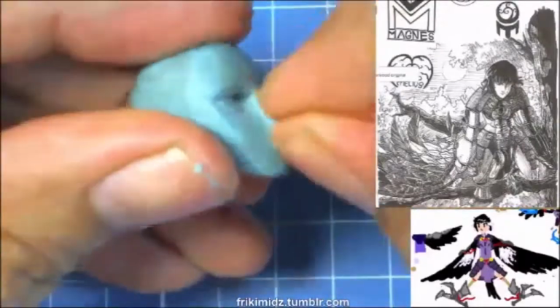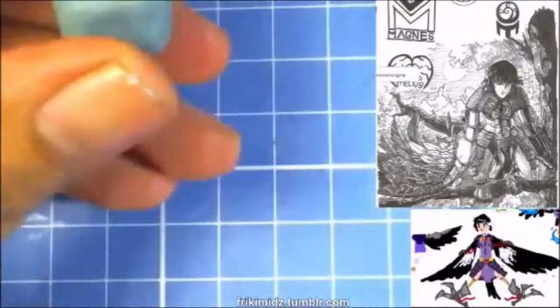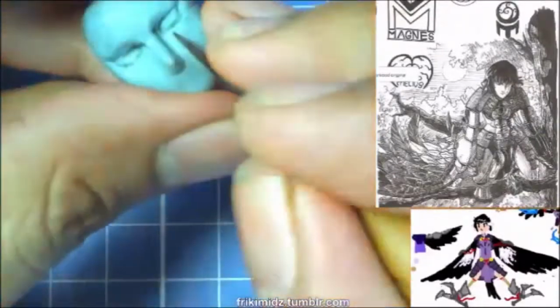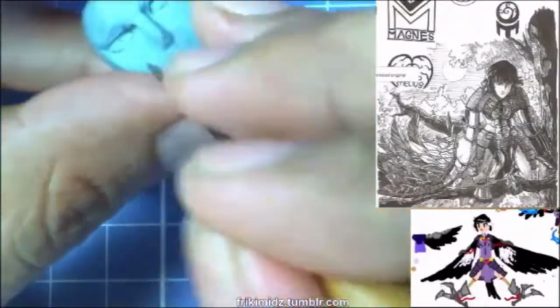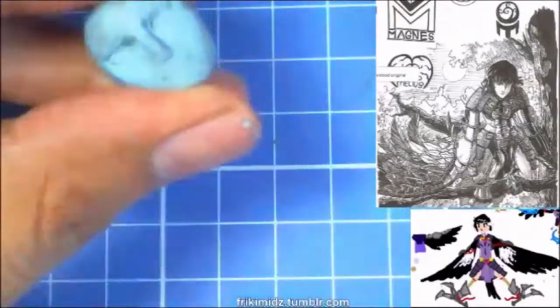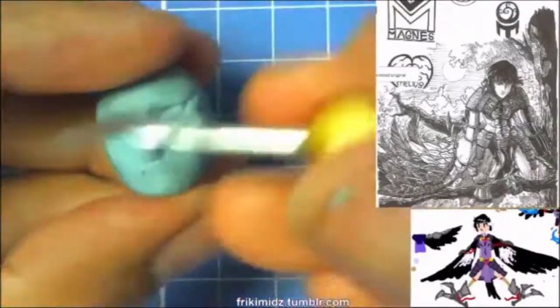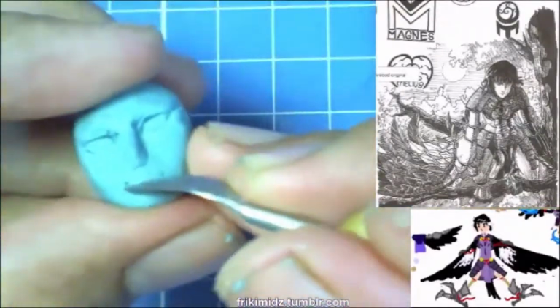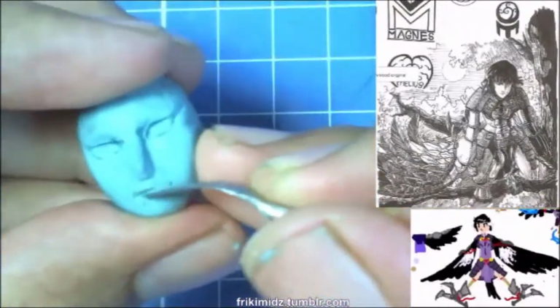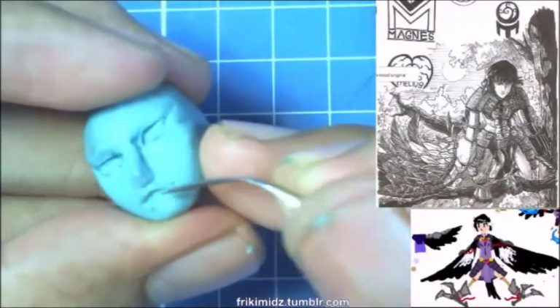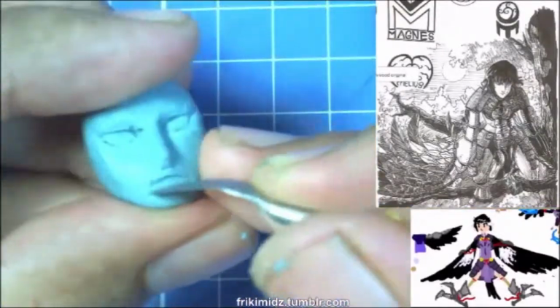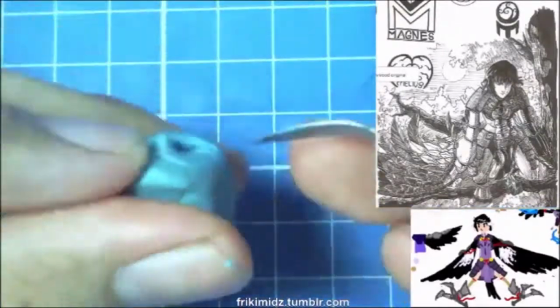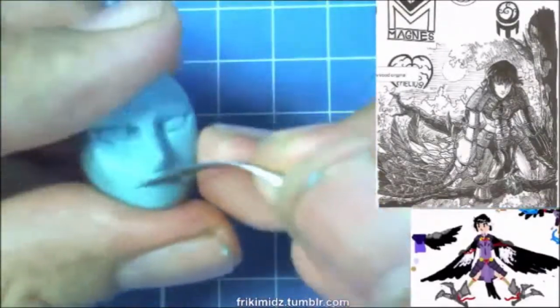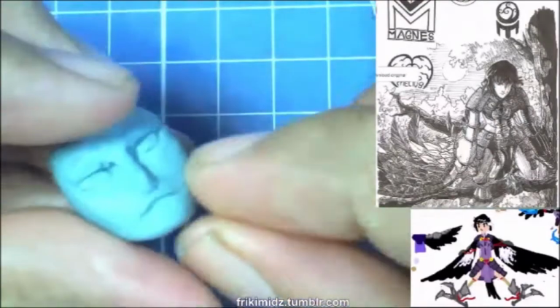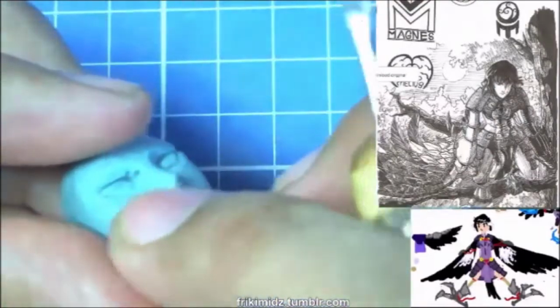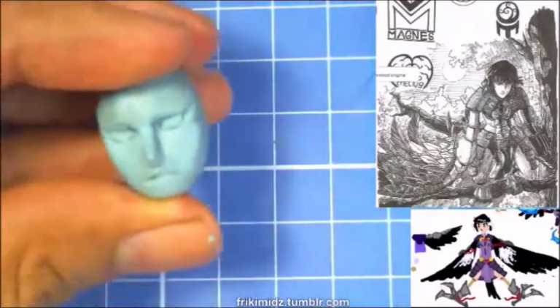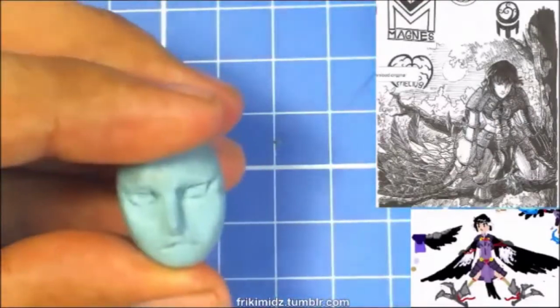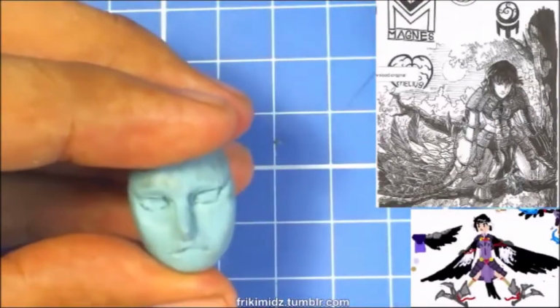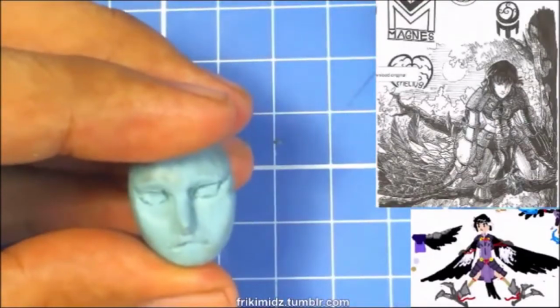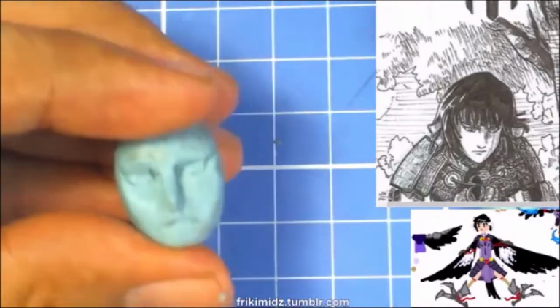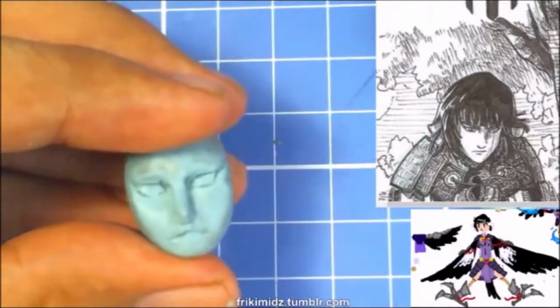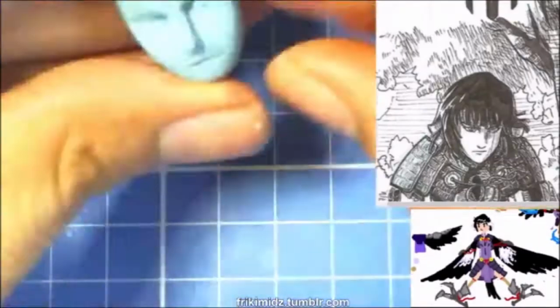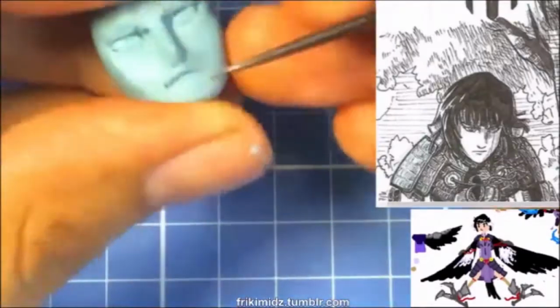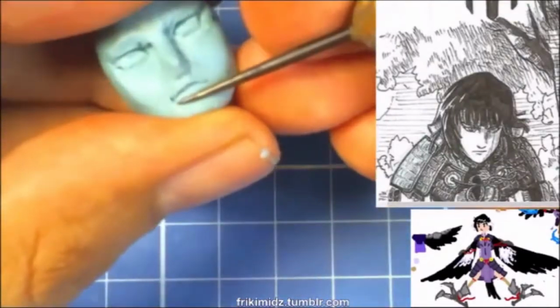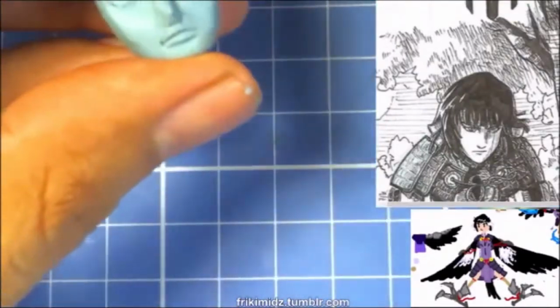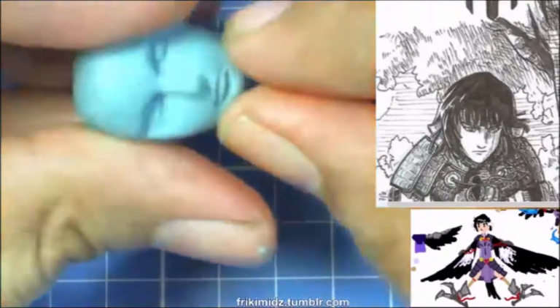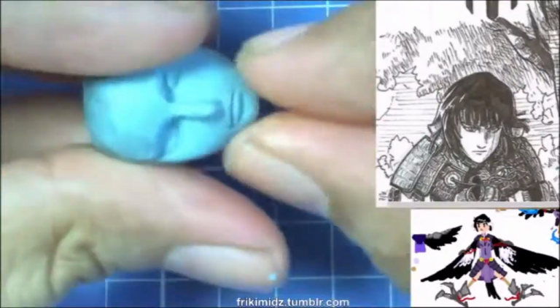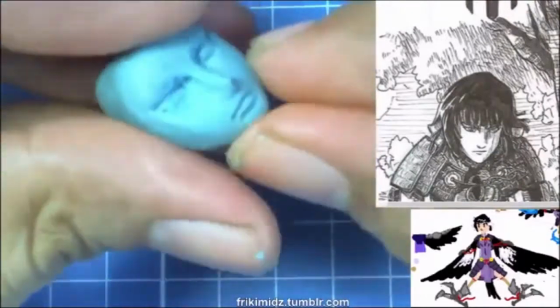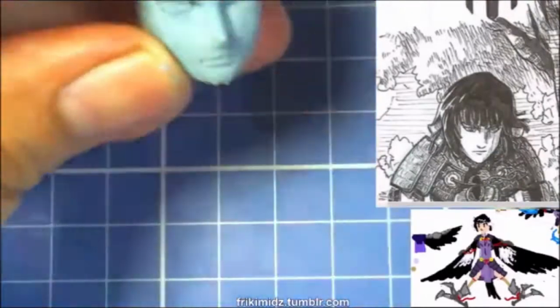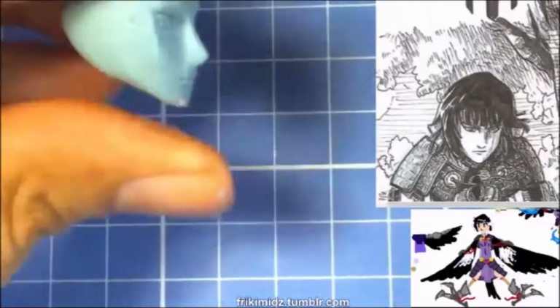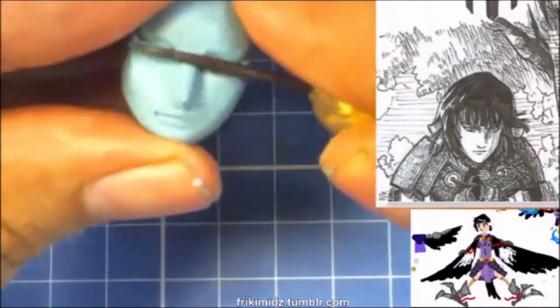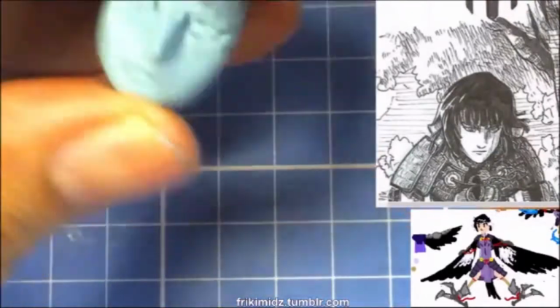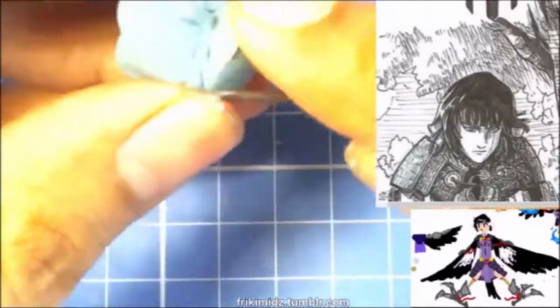For the mouth, I first prick the corner of the mouth and then, using a tool, I lift the wax up to make the upper lip and just push some wax to make the lower lip, defining as we go along.